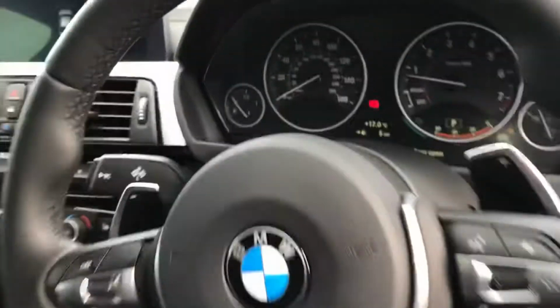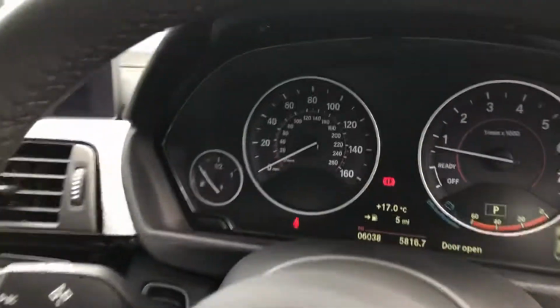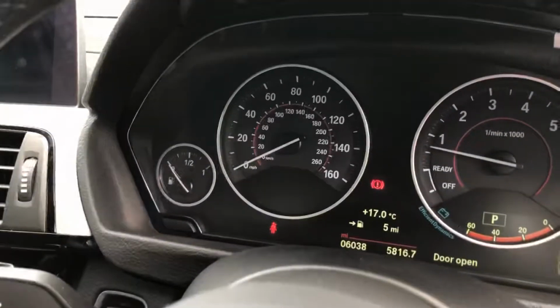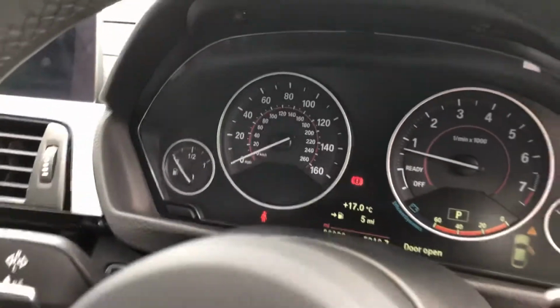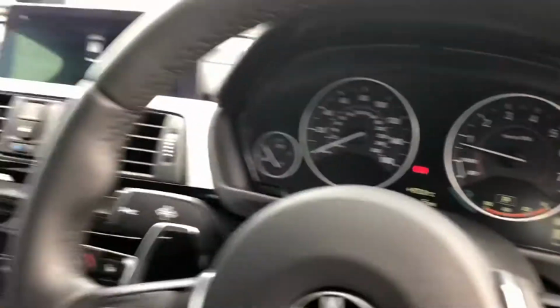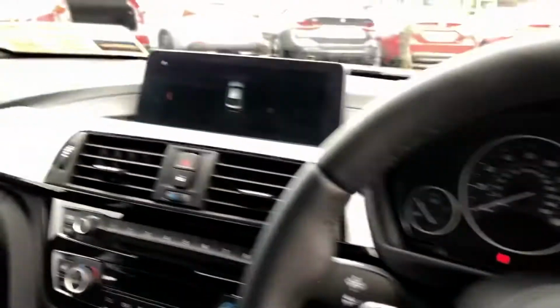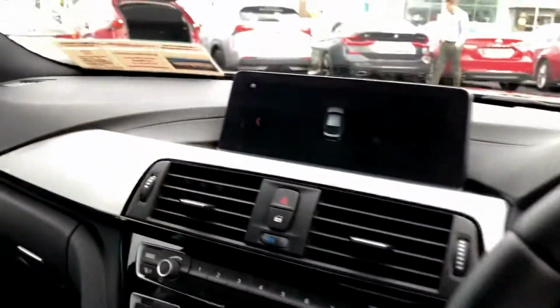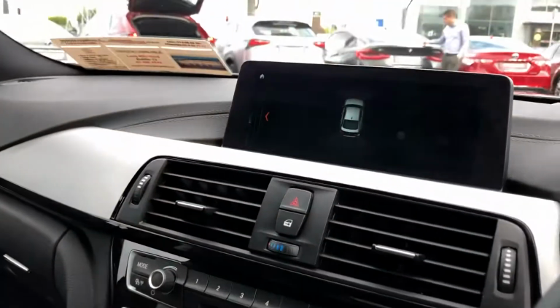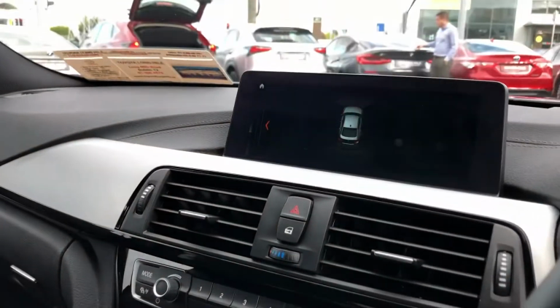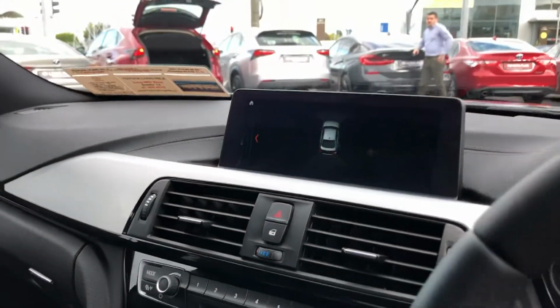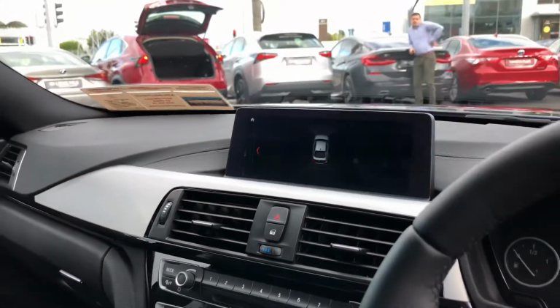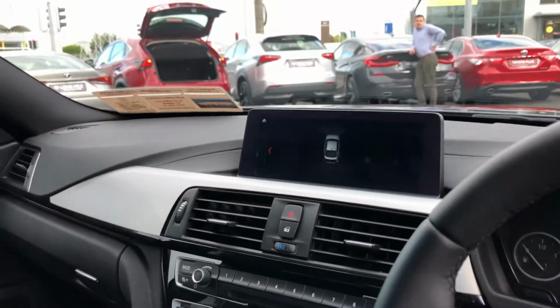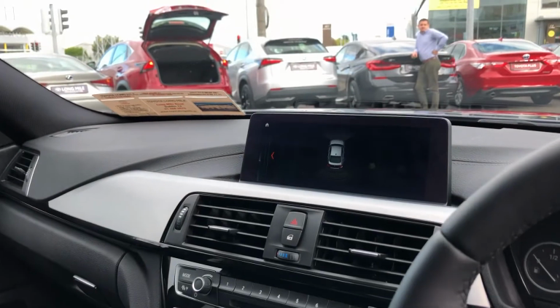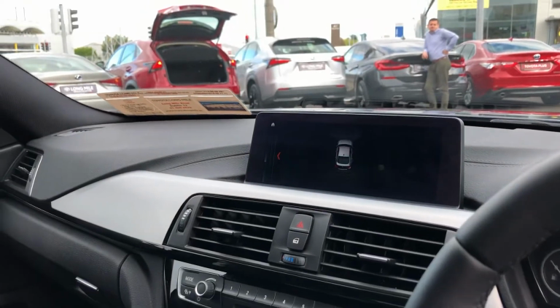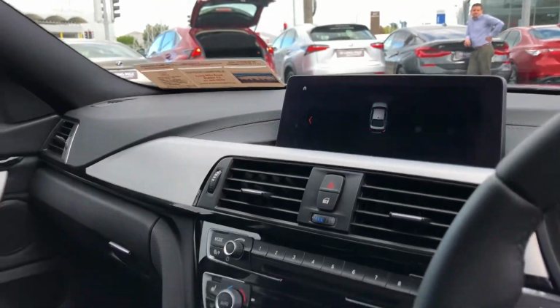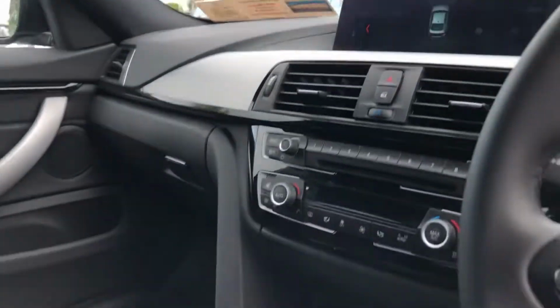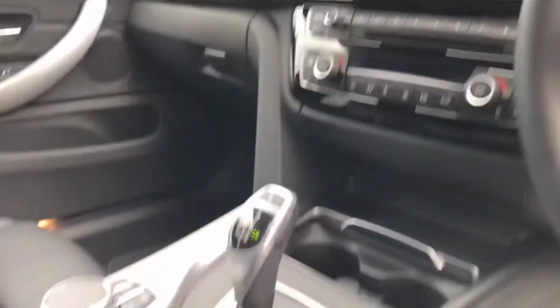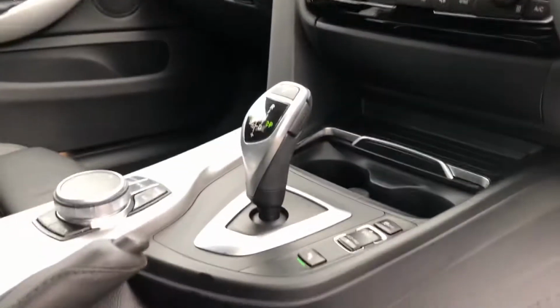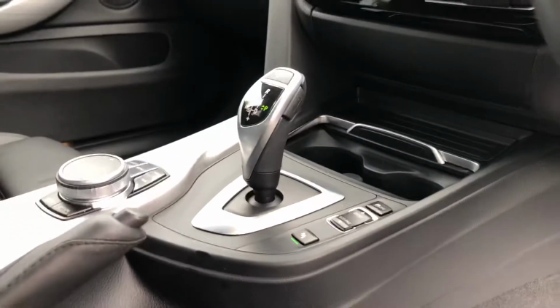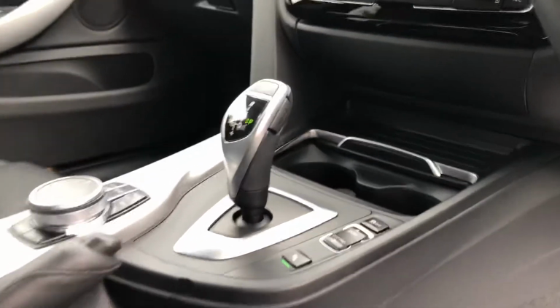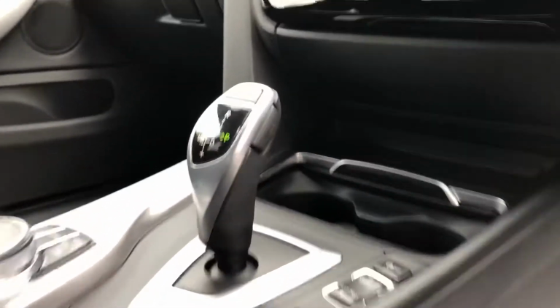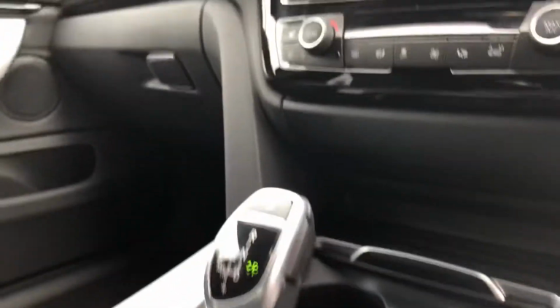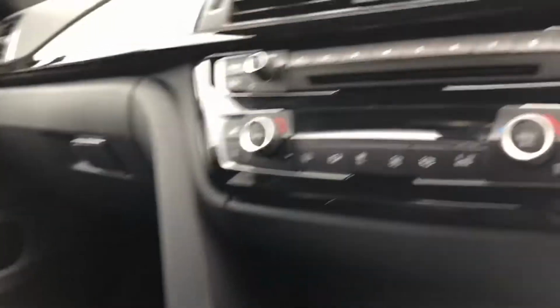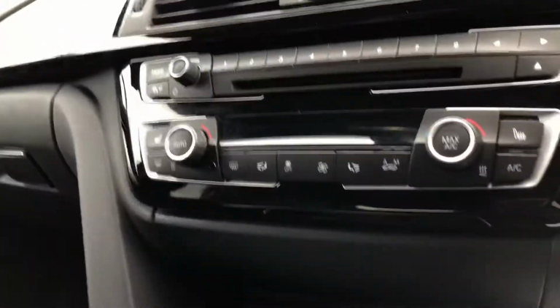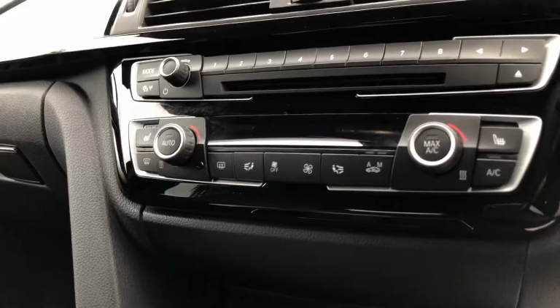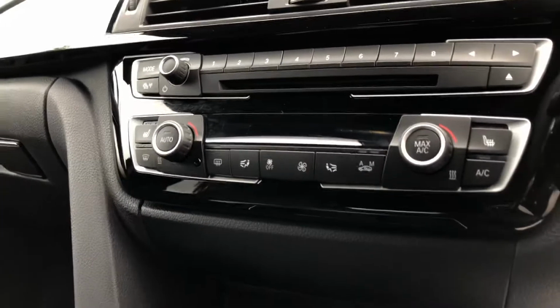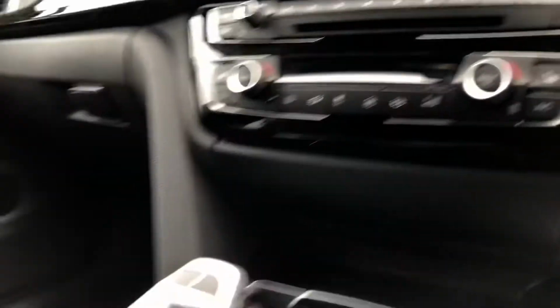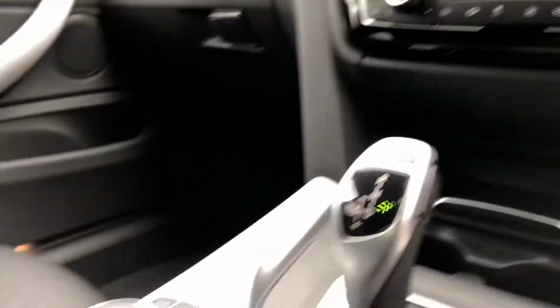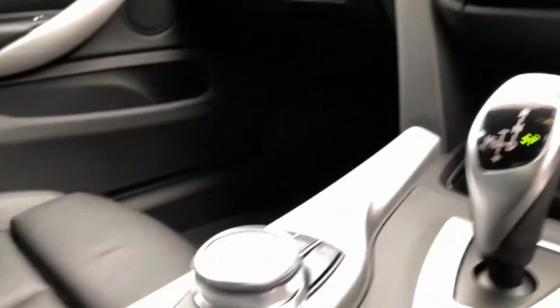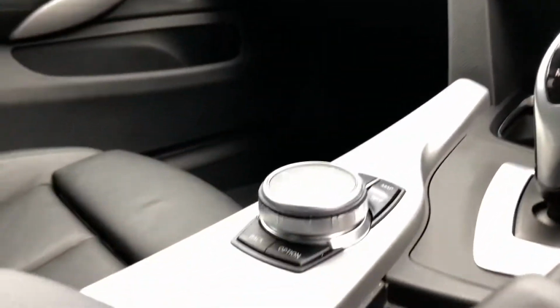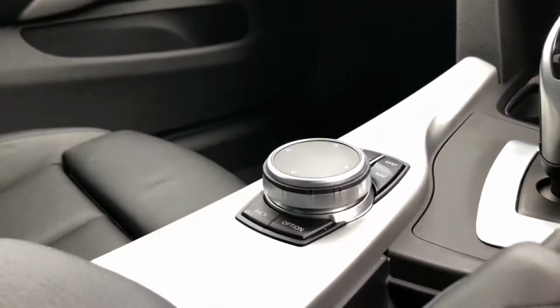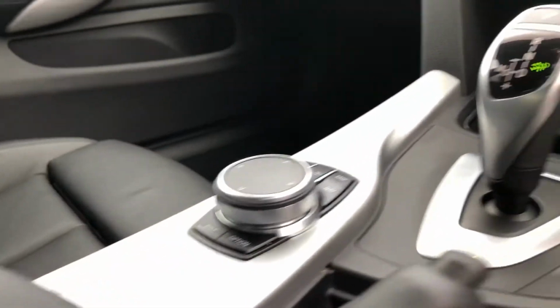There's only 6,000 miles on the clock. In the centre you have your entertainment system with sat nav, radio, media, automatic transmission, and different drive modes. You have your climate control system there as well, and all your onboard computer controls here too.